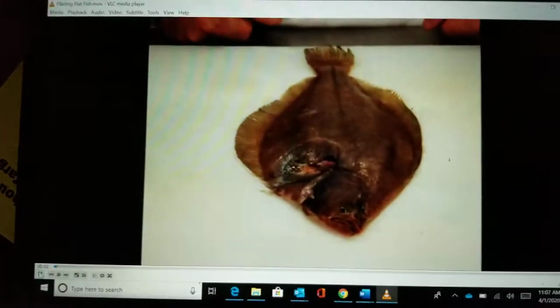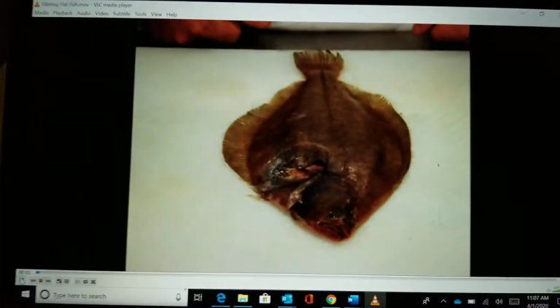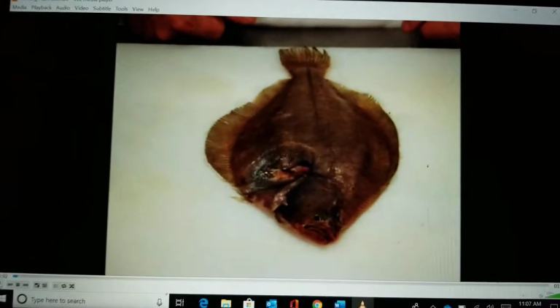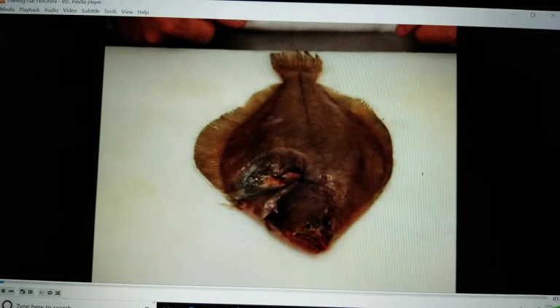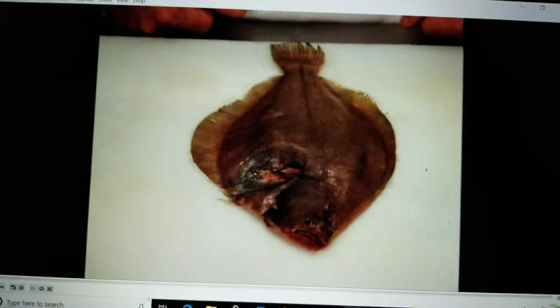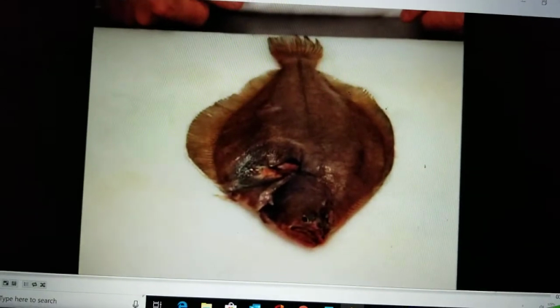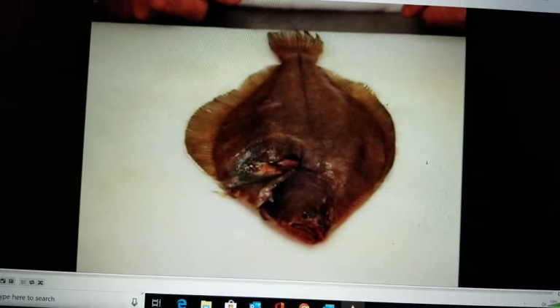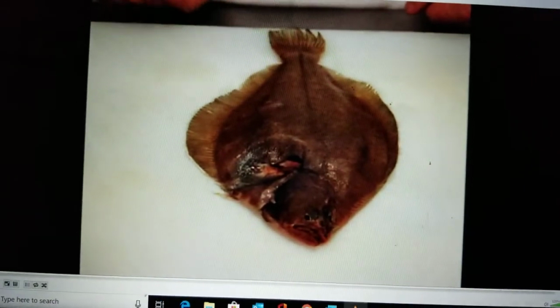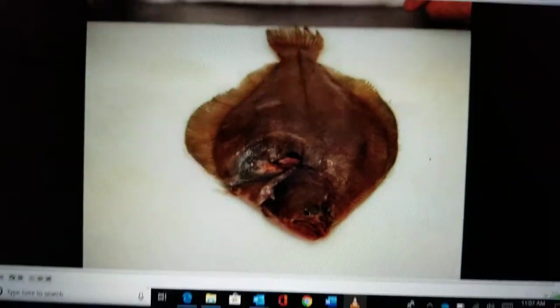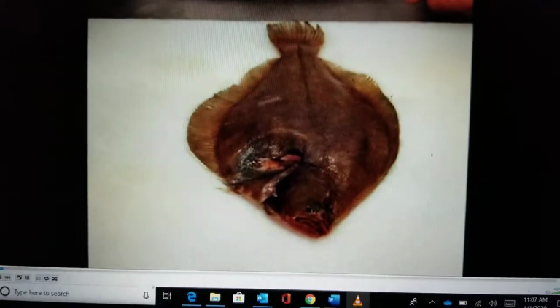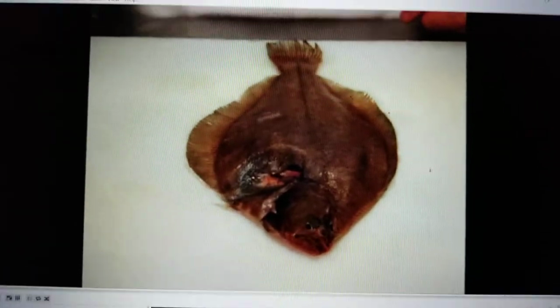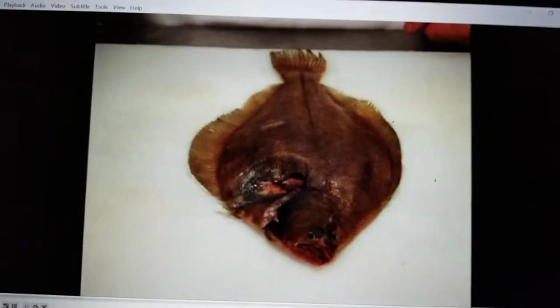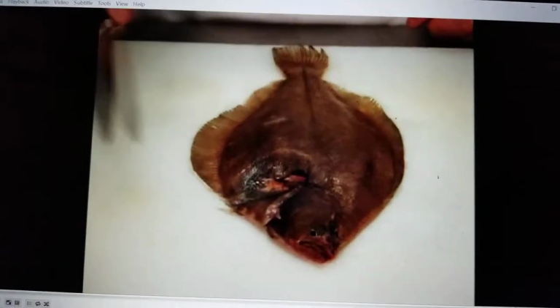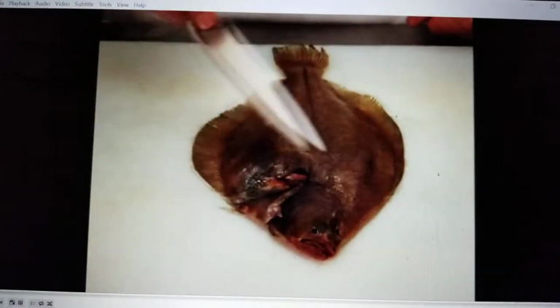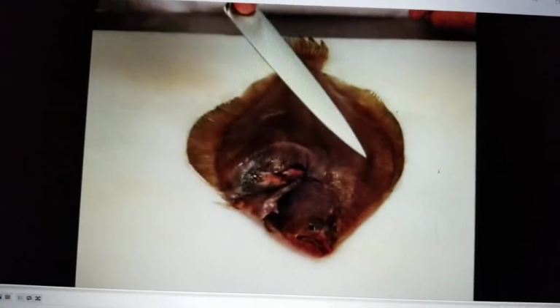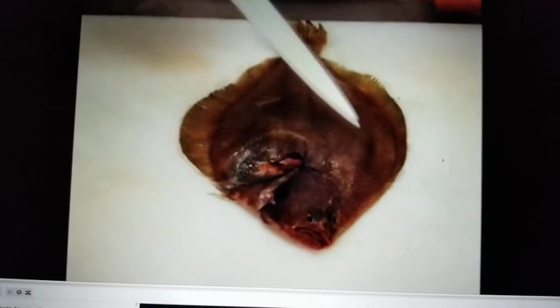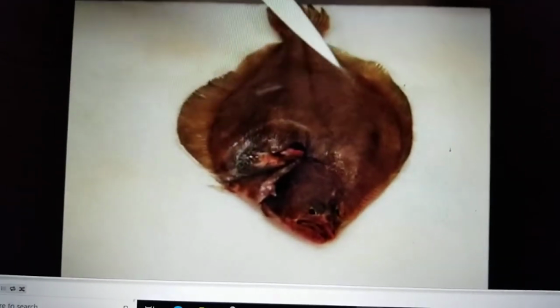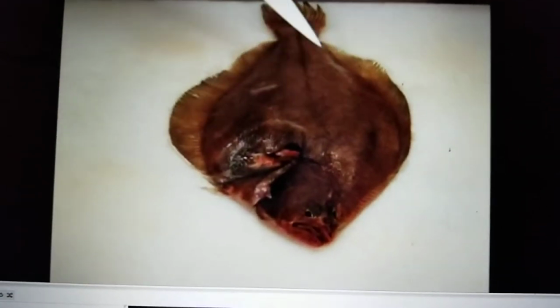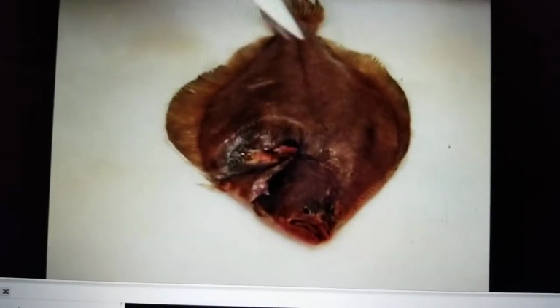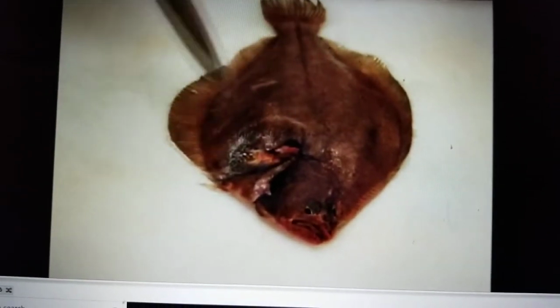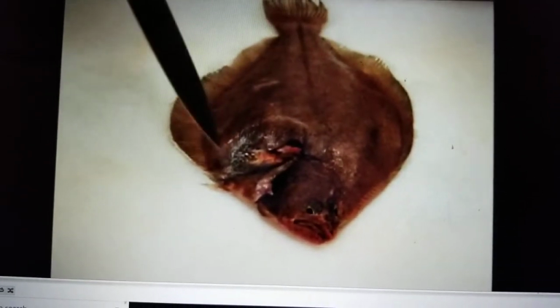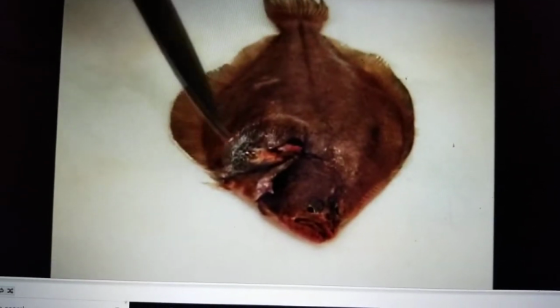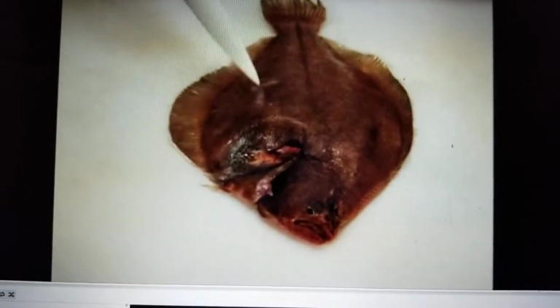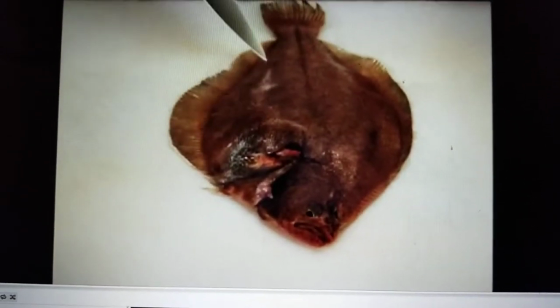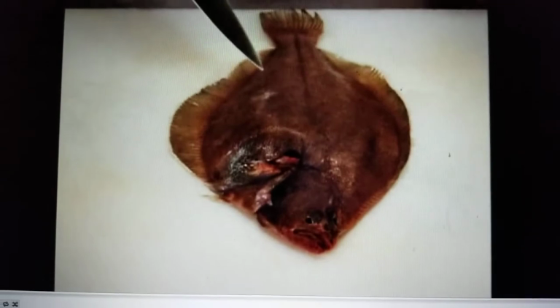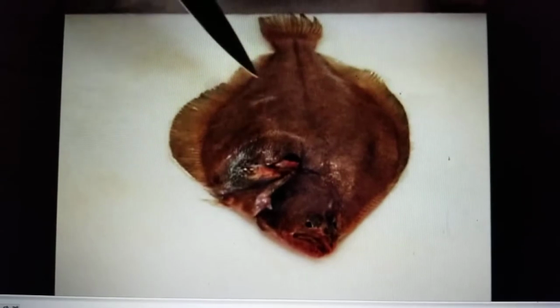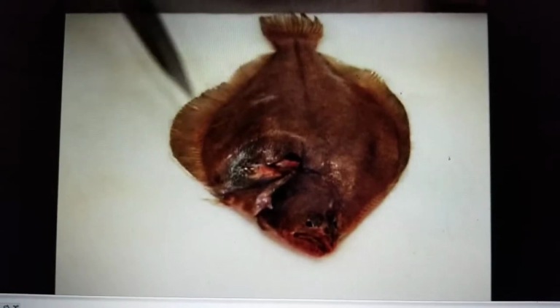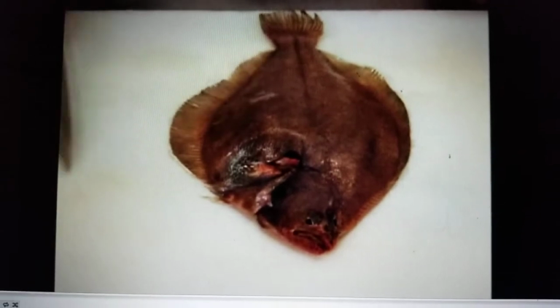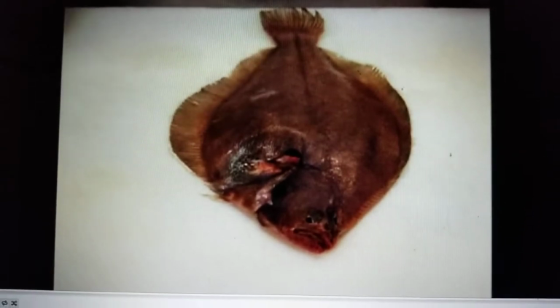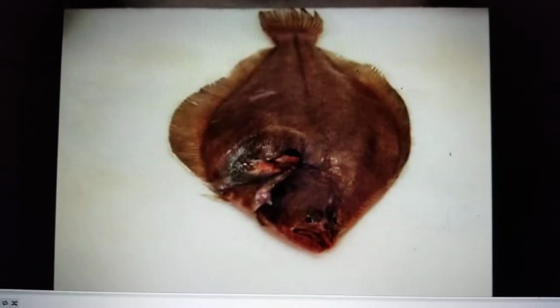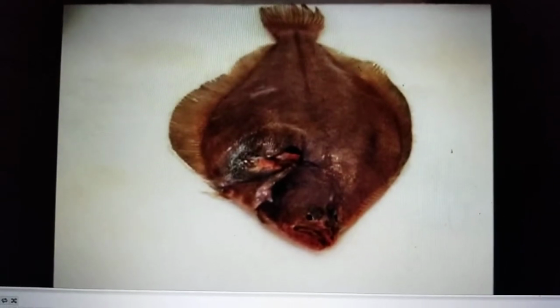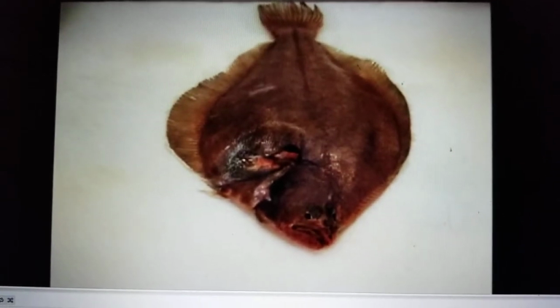Flatfish produce four fillets: two bilateral fillets from the top and two smaller fillets from the bottom.